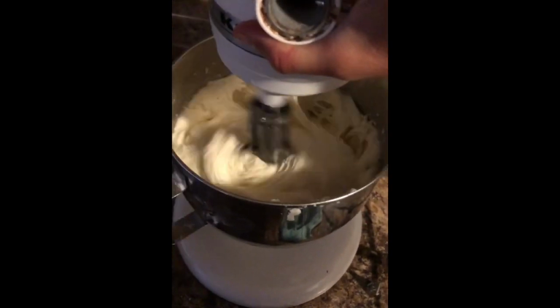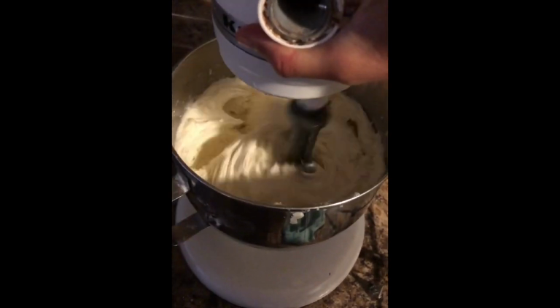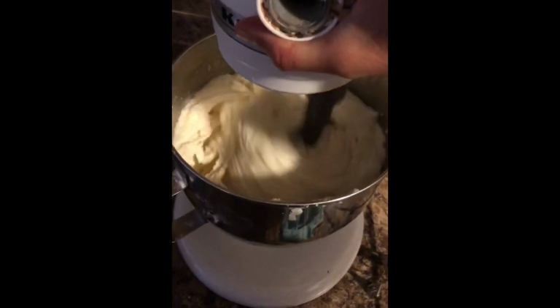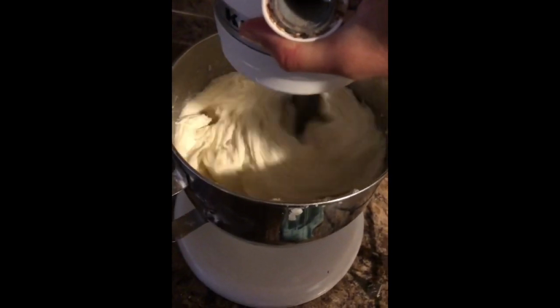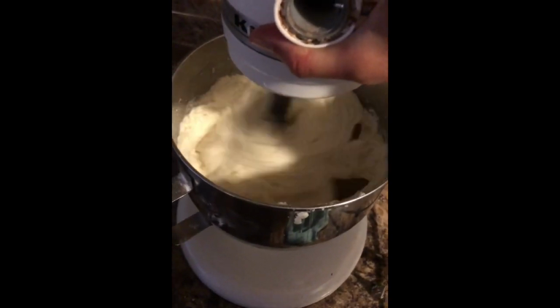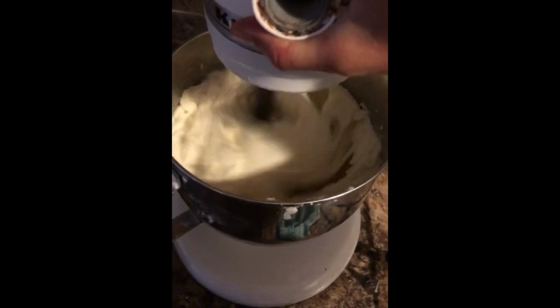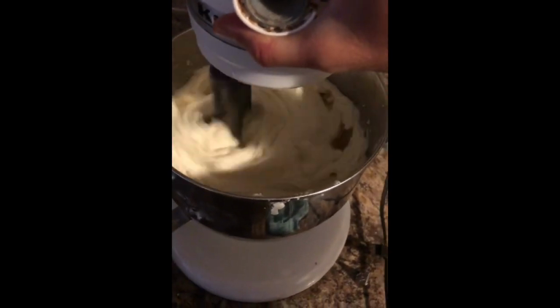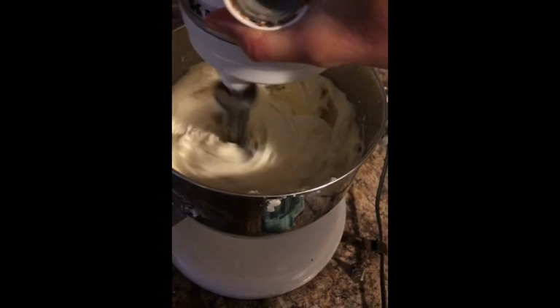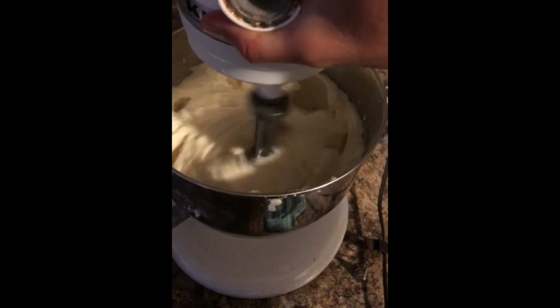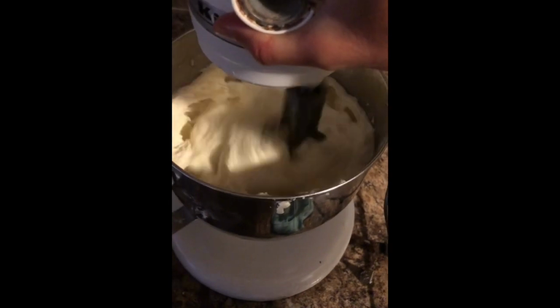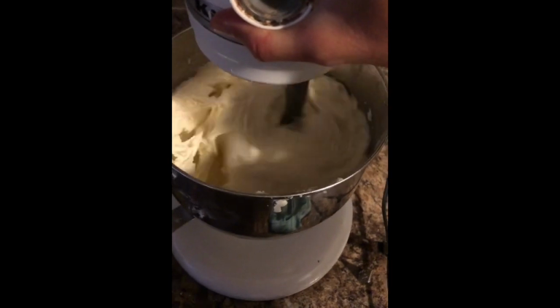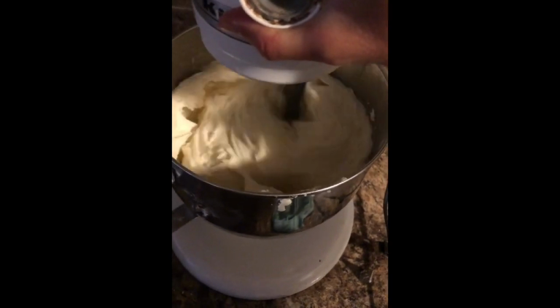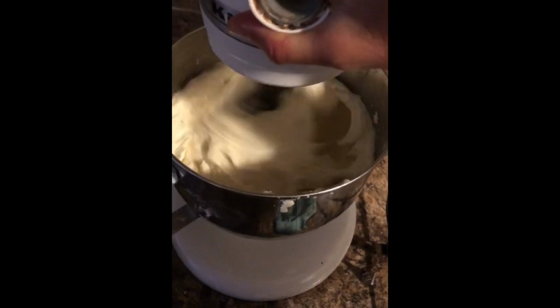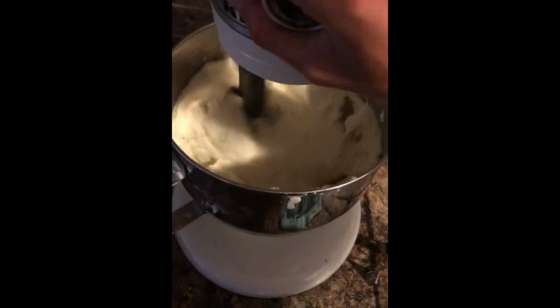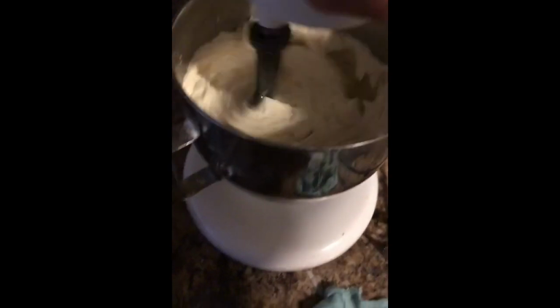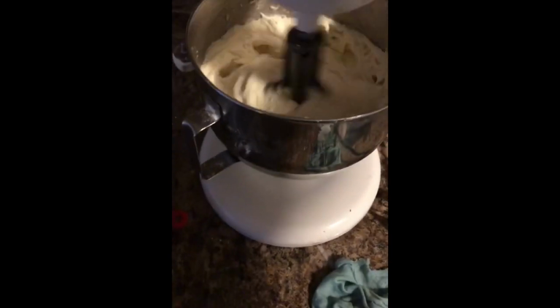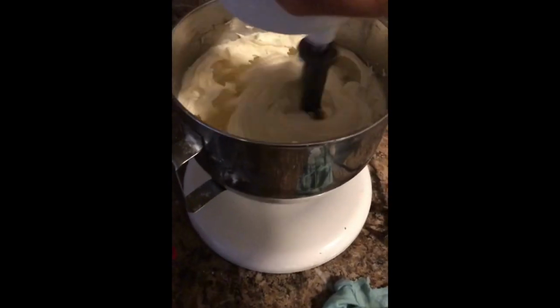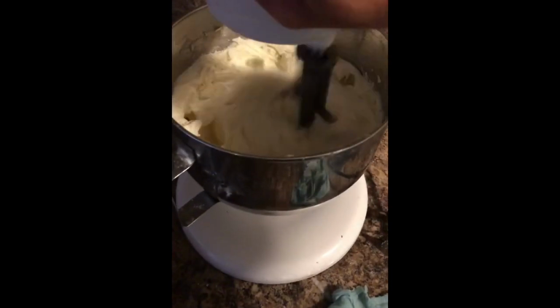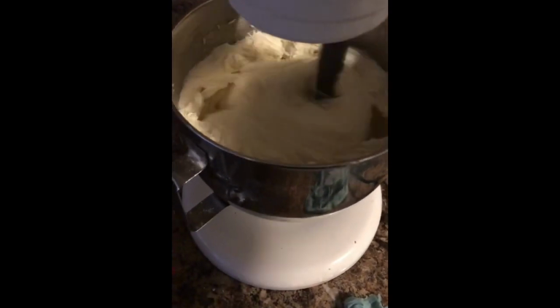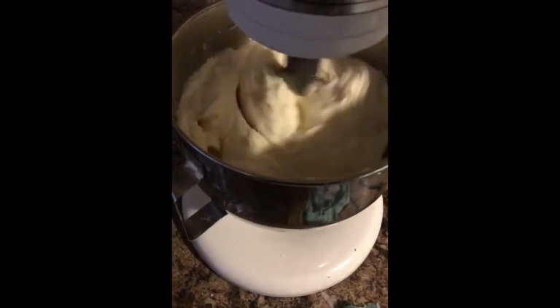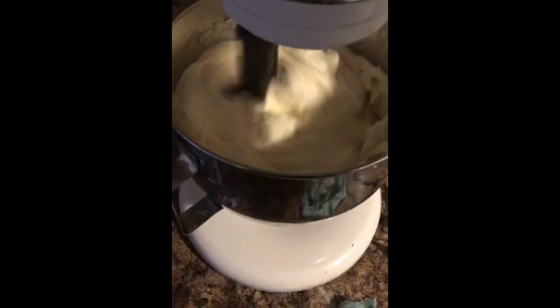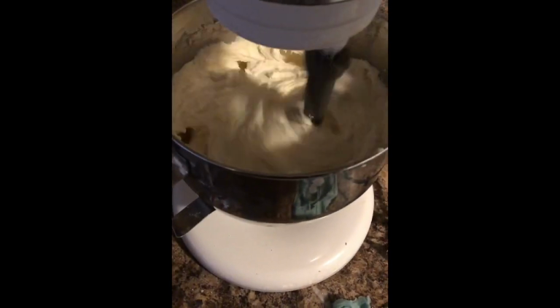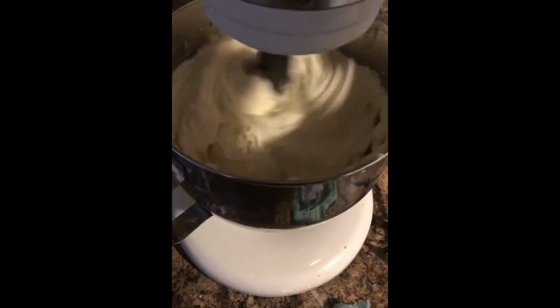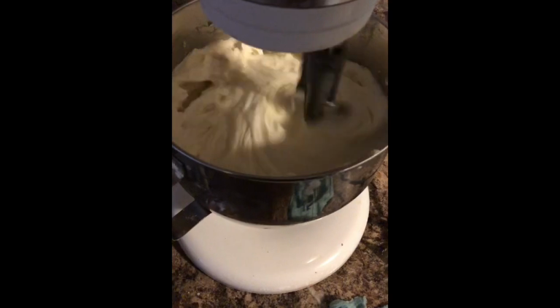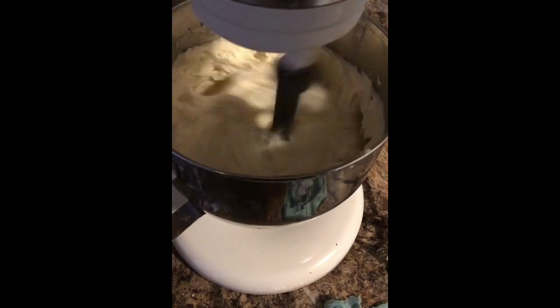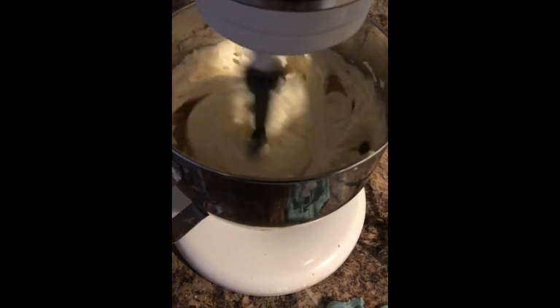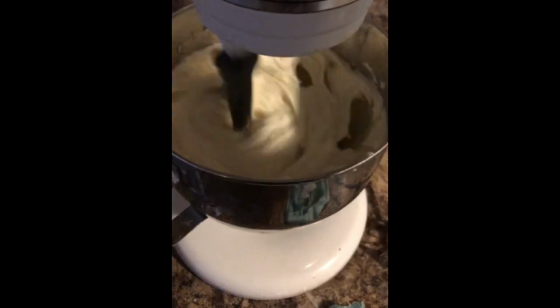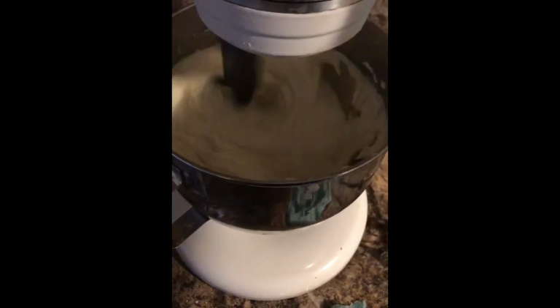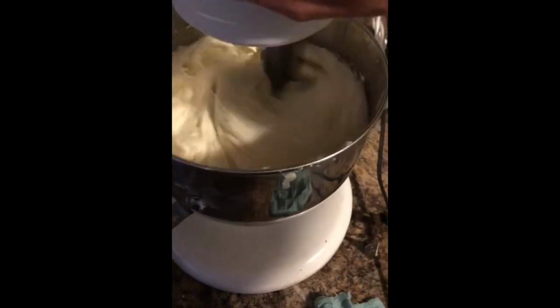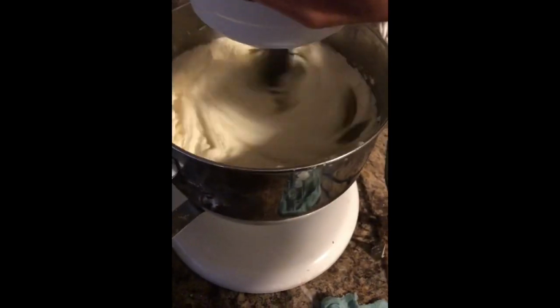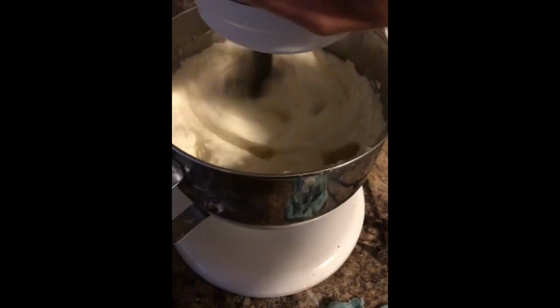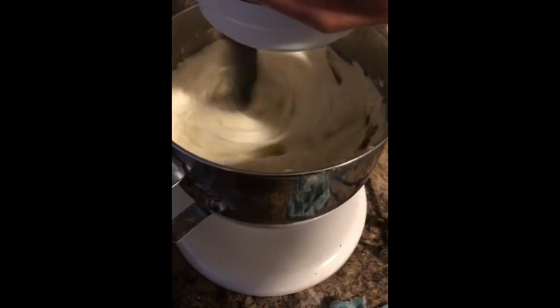I hope this tip saves you and your buttercream some time, because I've thrown so much away over the years — but this tip and trick has saved me hundreds of dollars.